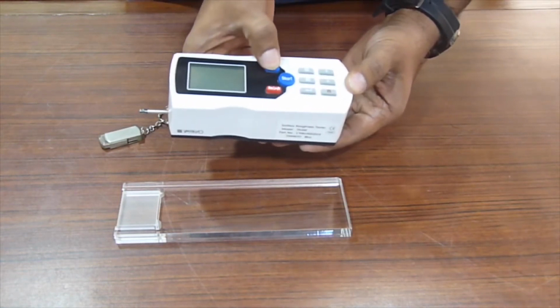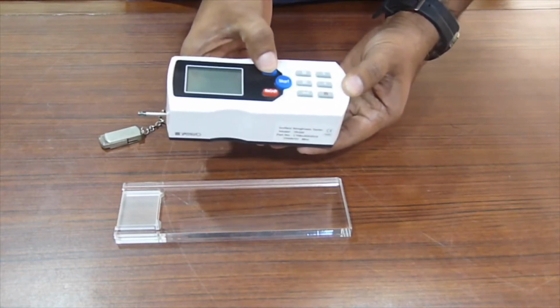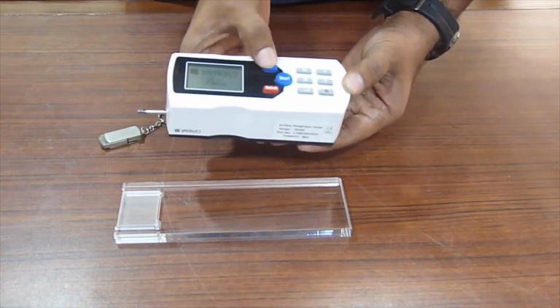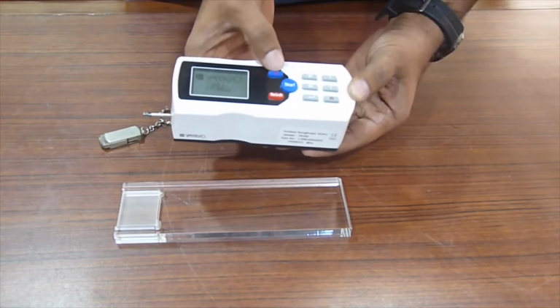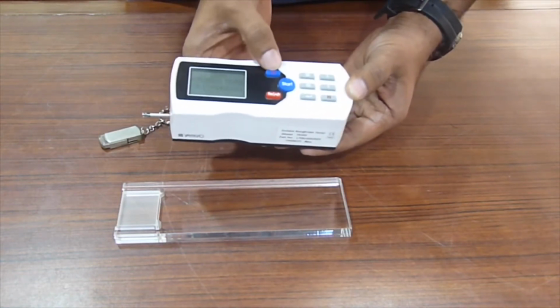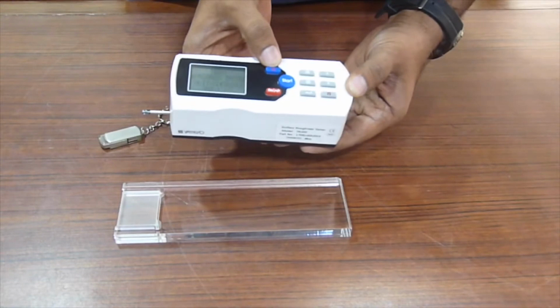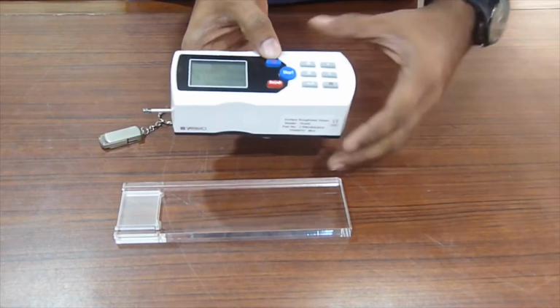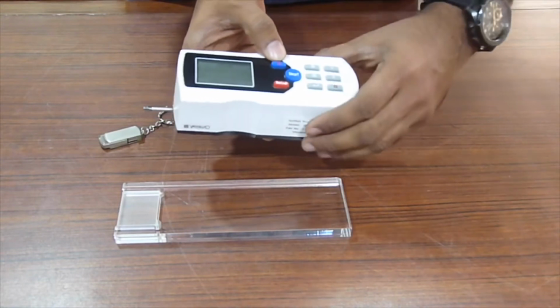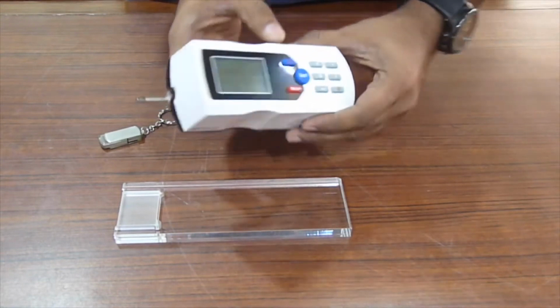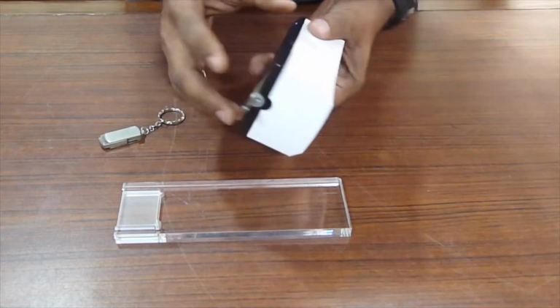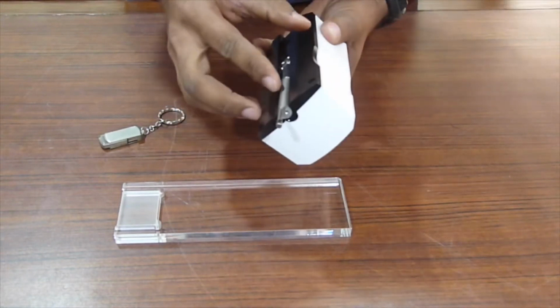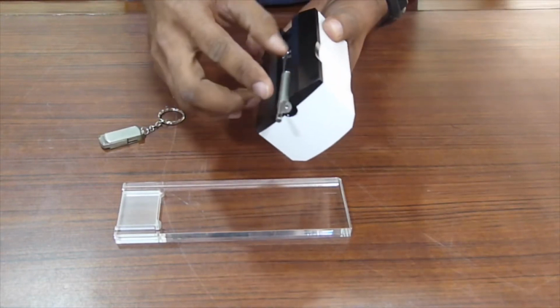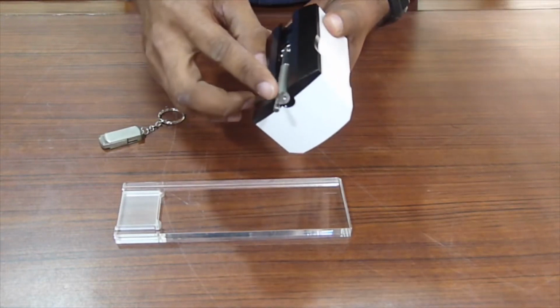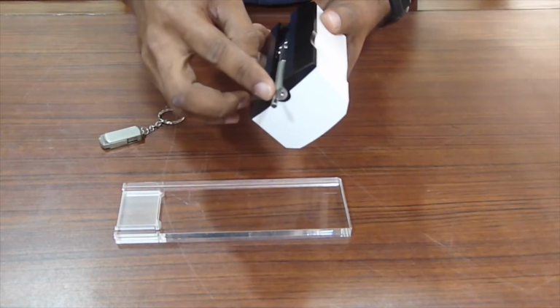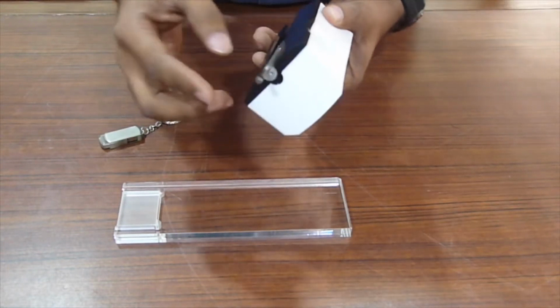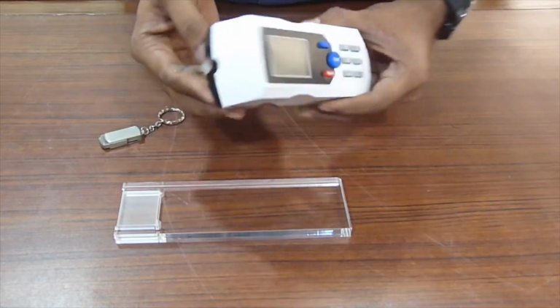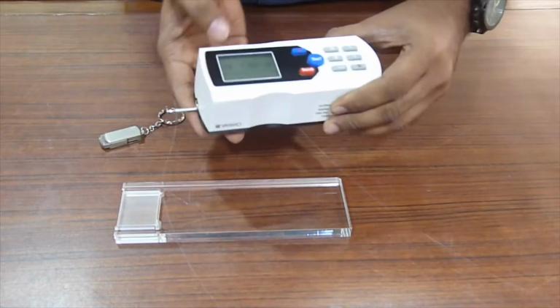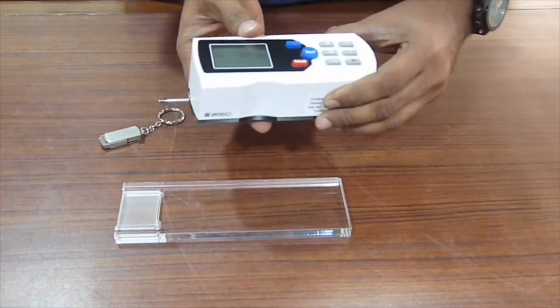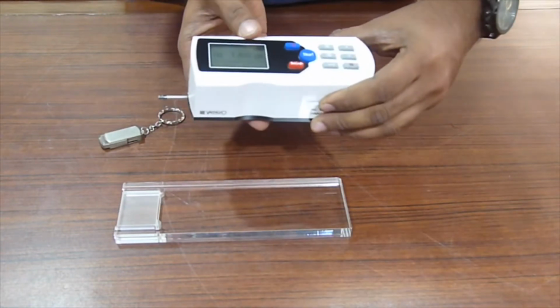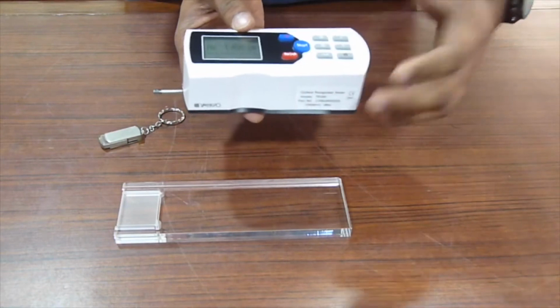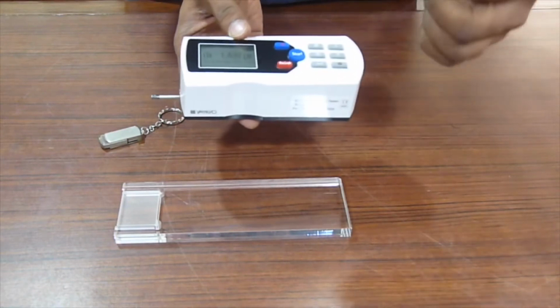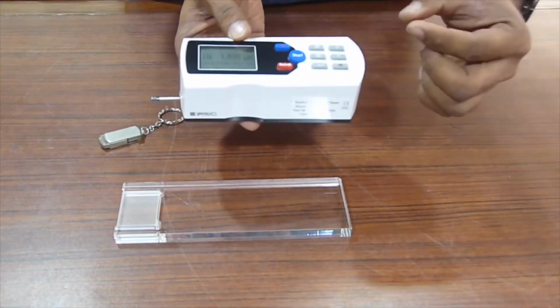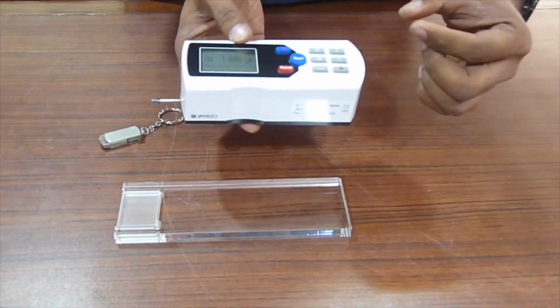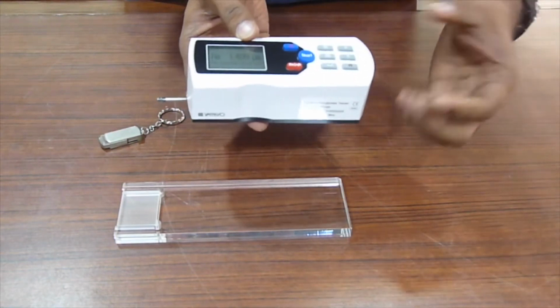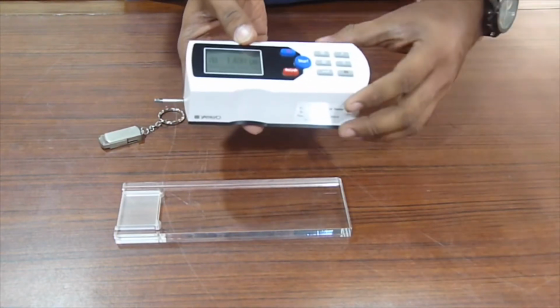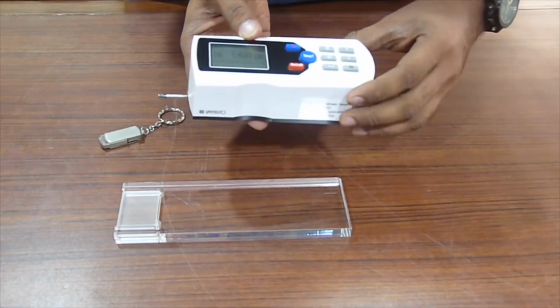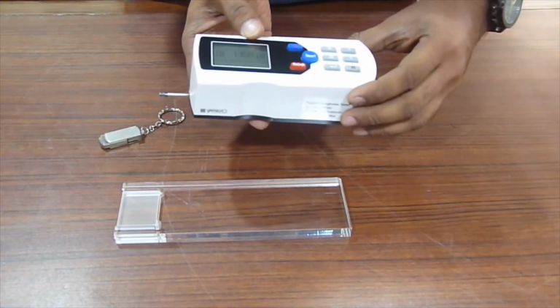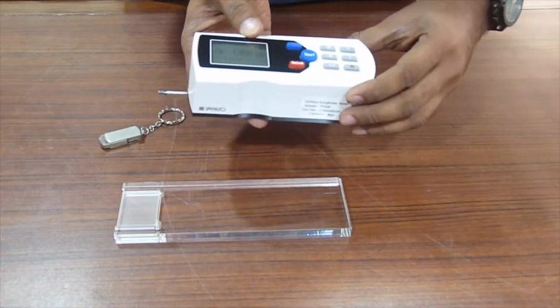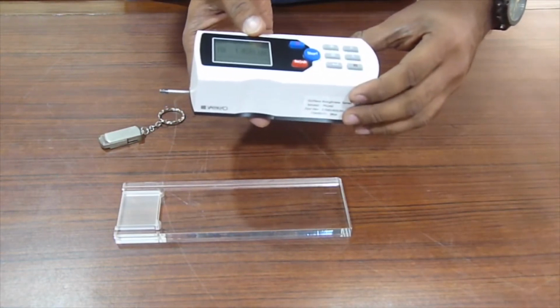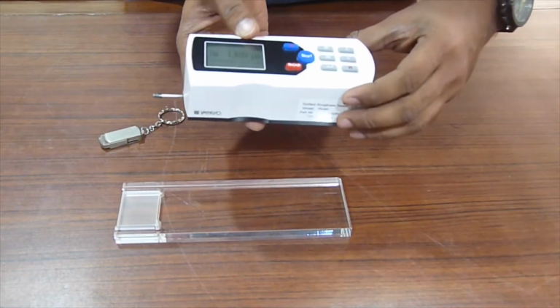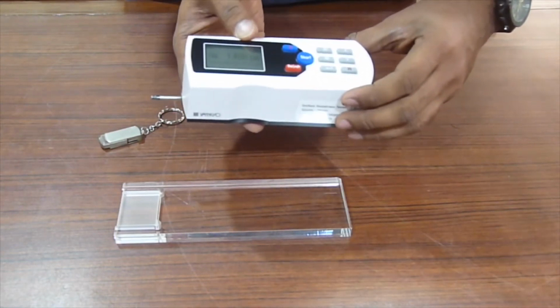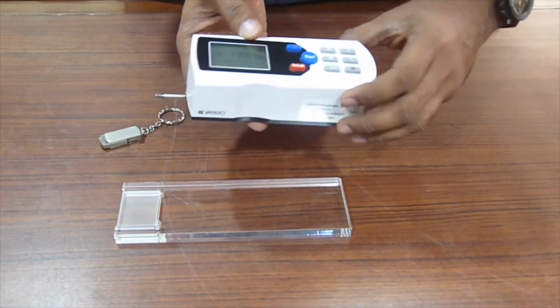Very easy to use — you just switch it on here. It's a probe type model where the probe is external, so it's useful for taking readings in areas which are small as well, like convex, concave, grooves, and even in large surfaces.